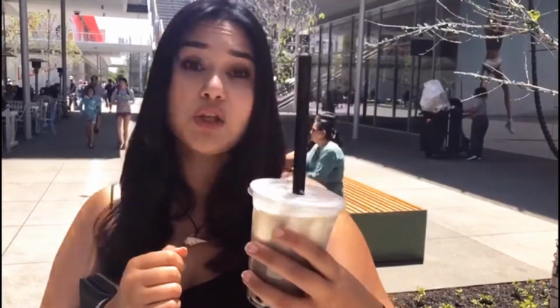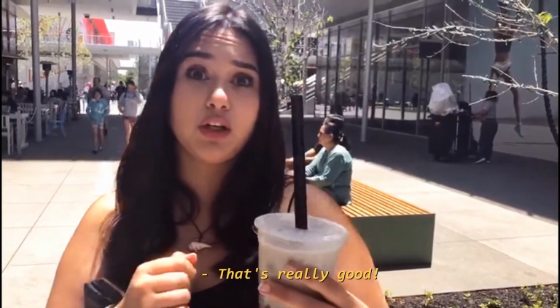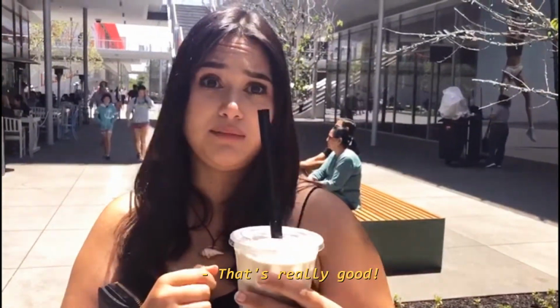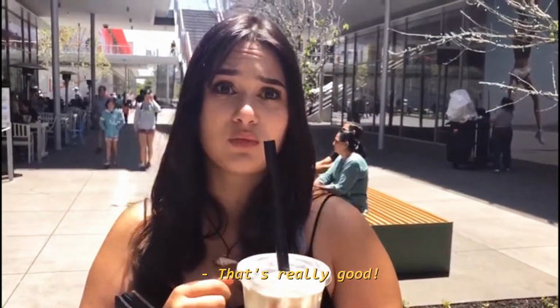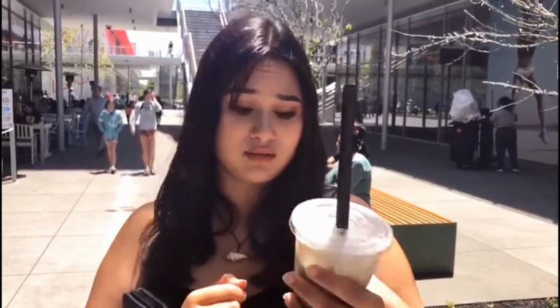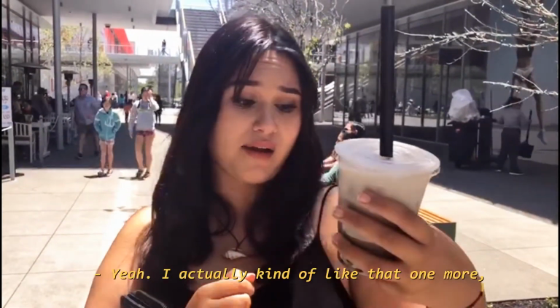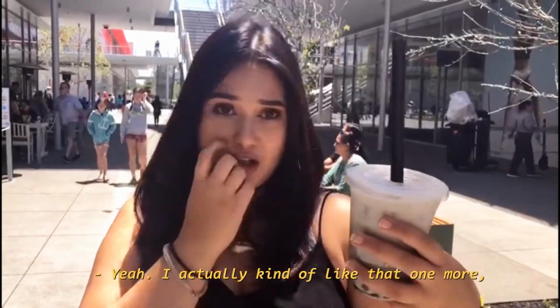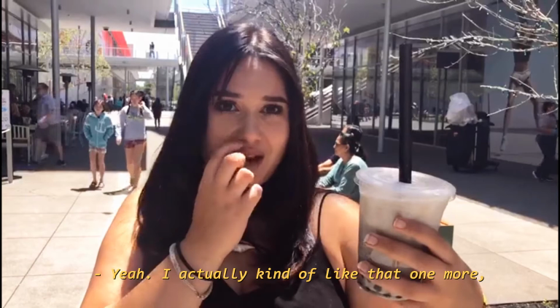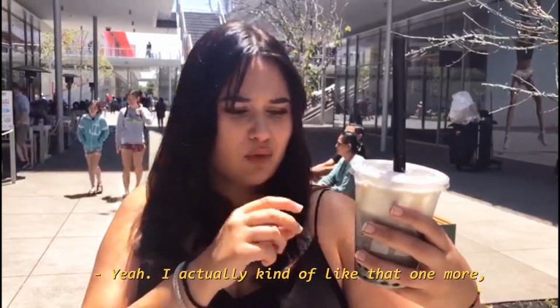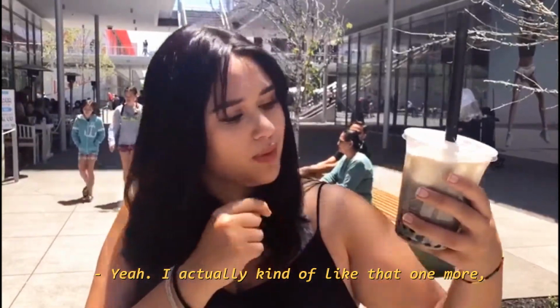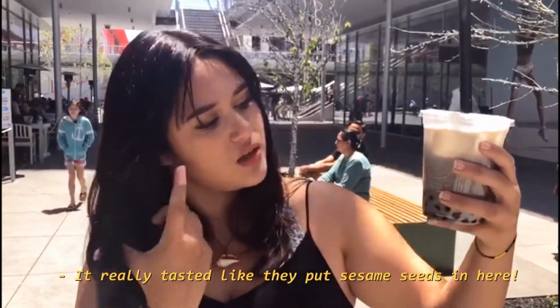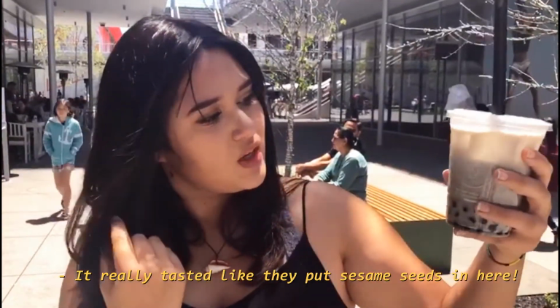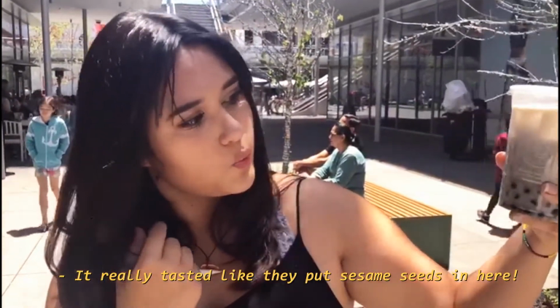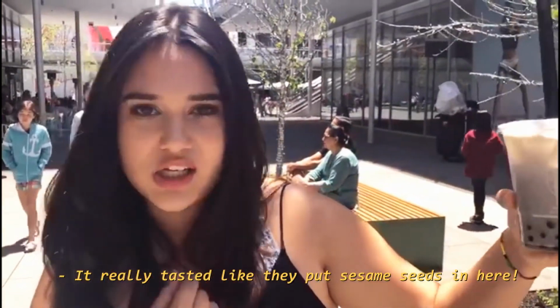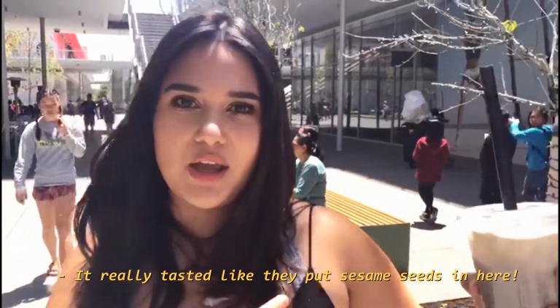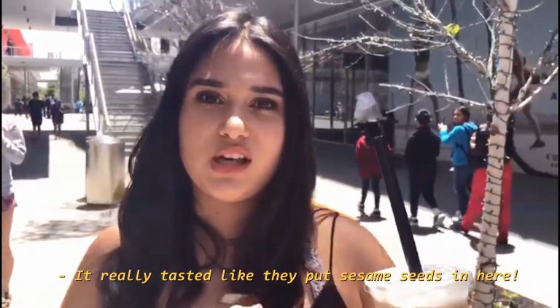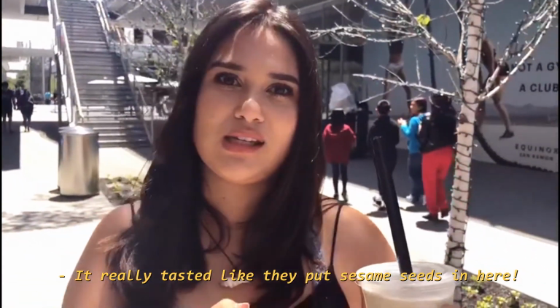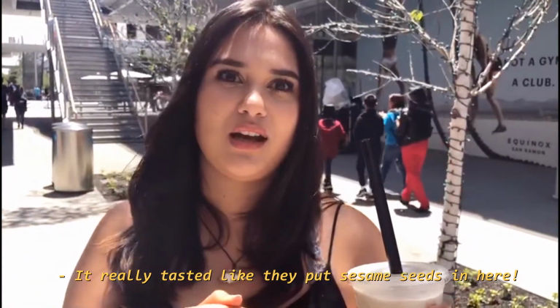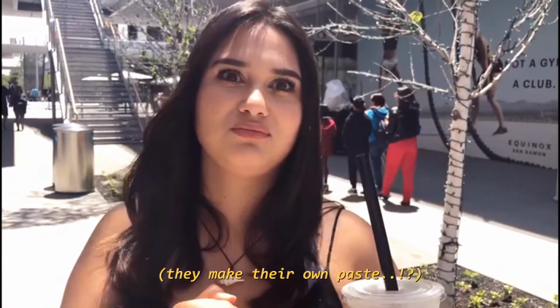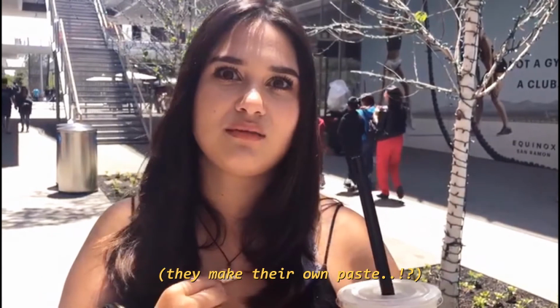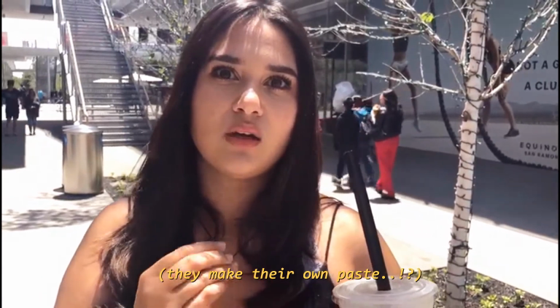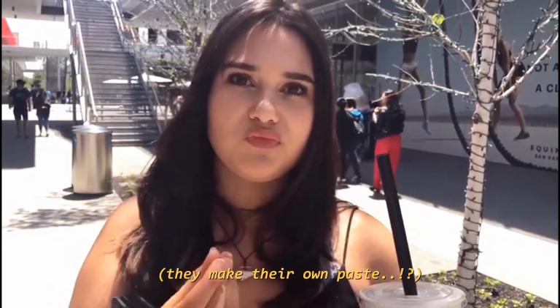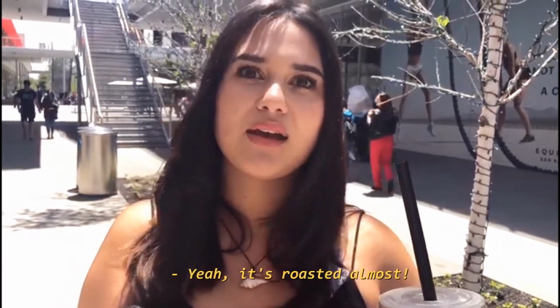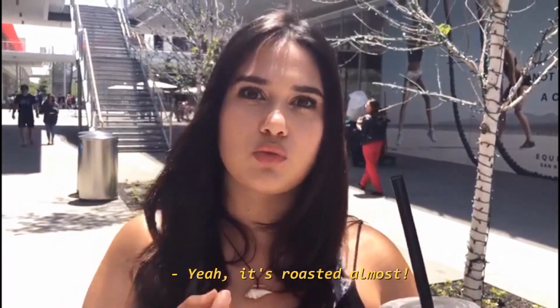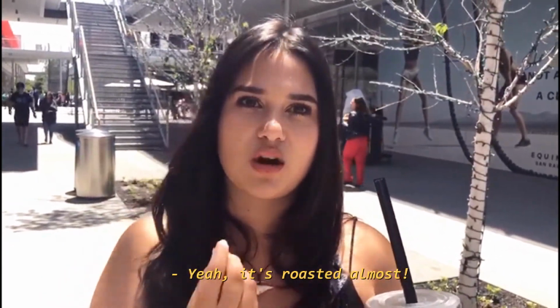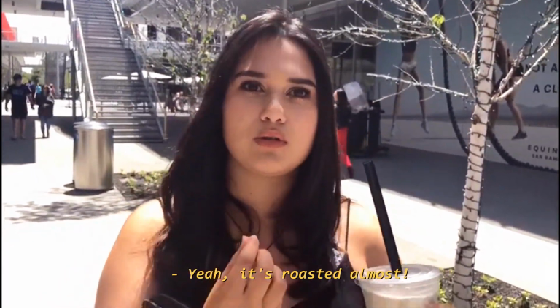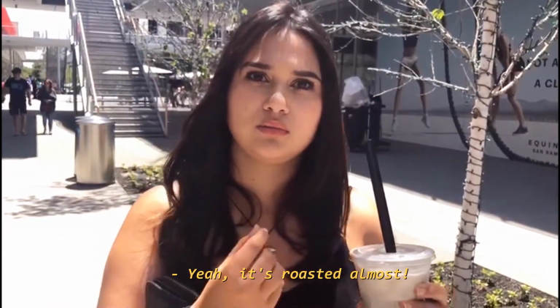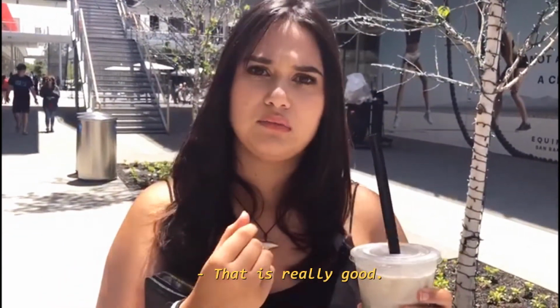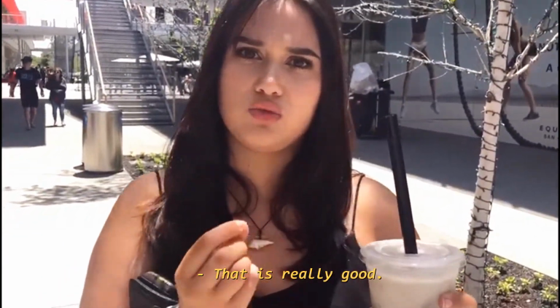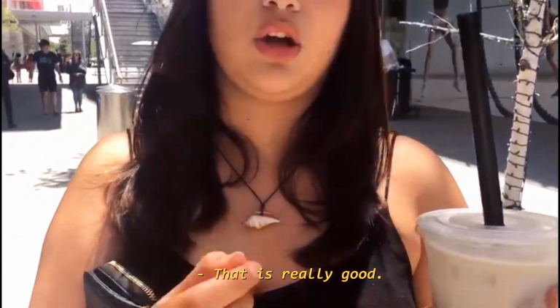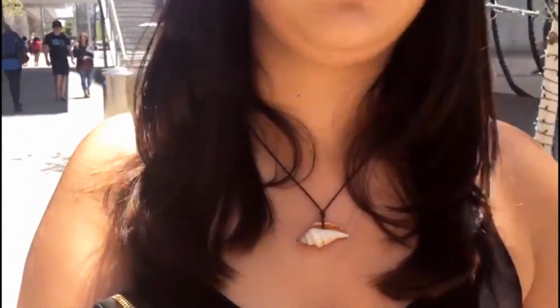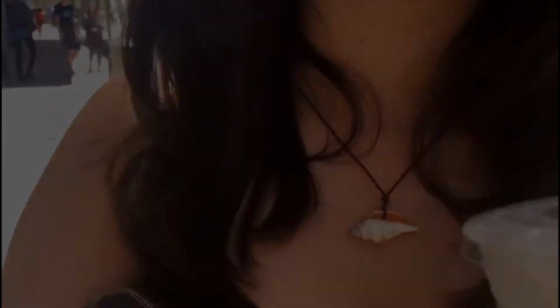That's really good. I actually kind of like that one more because it really tasted like they put sesame seeds in here. They made their own taste. Yeah, it's like roasted almost. It's really good.